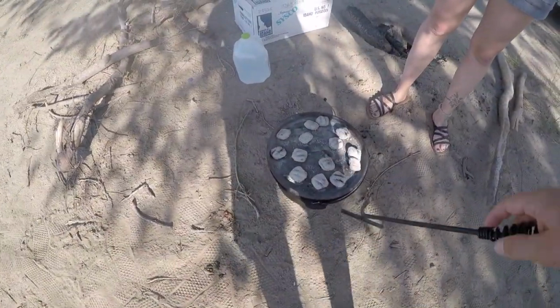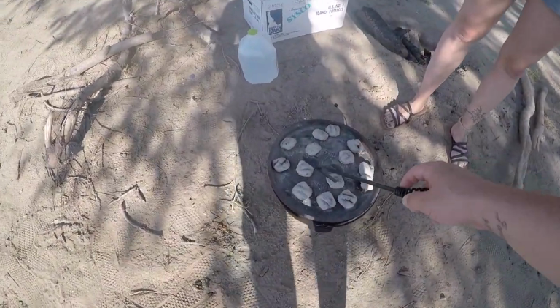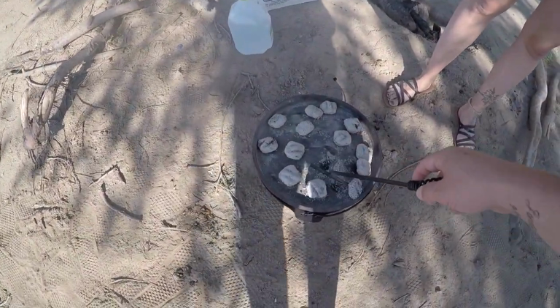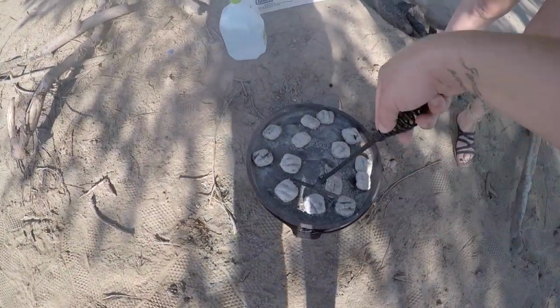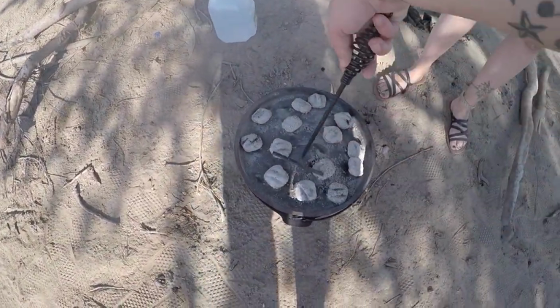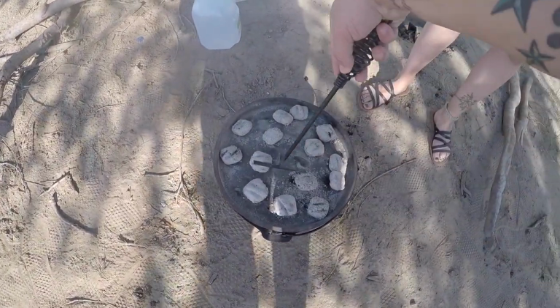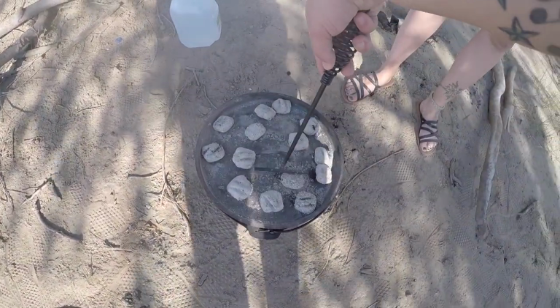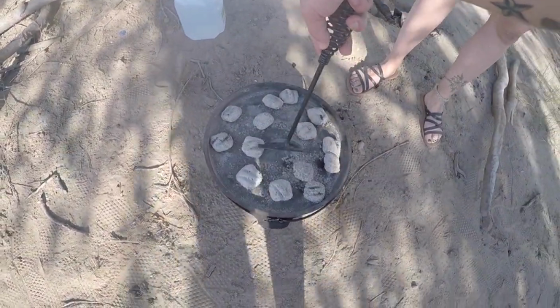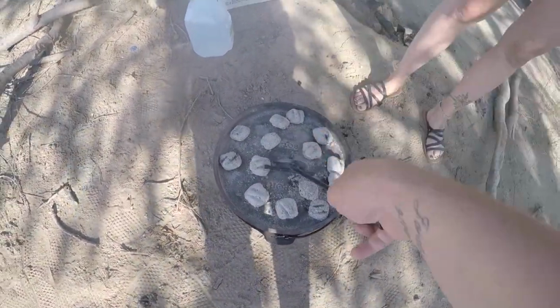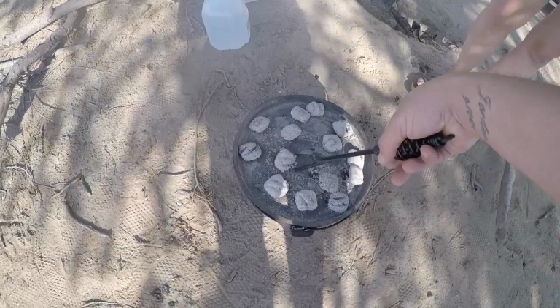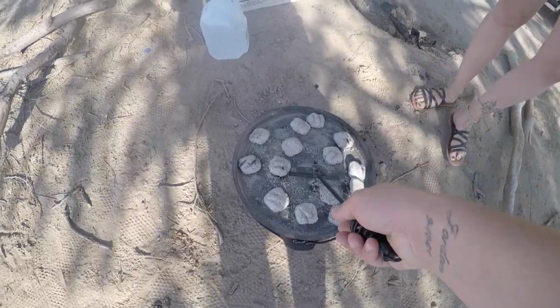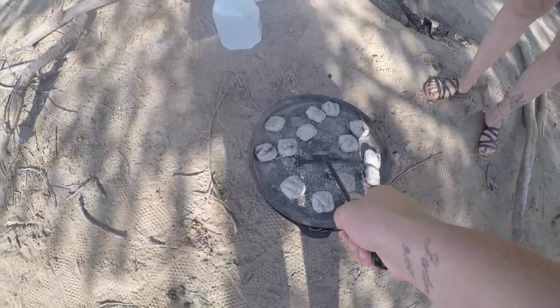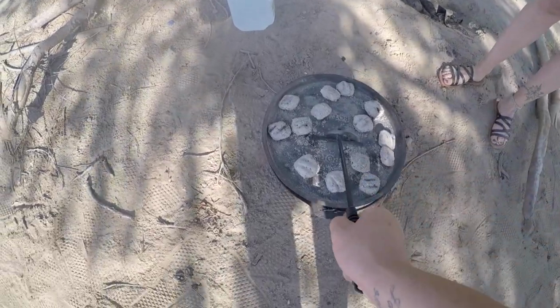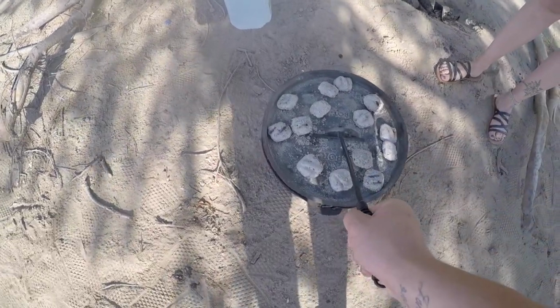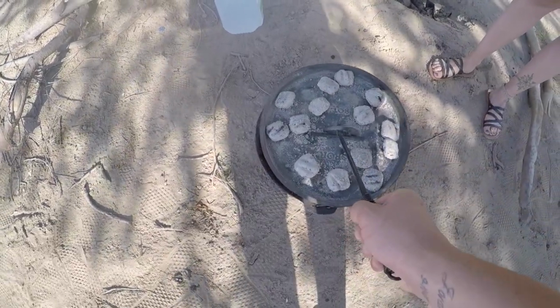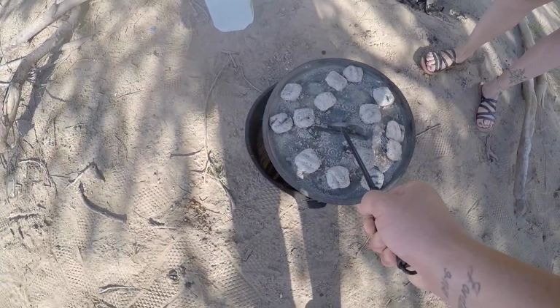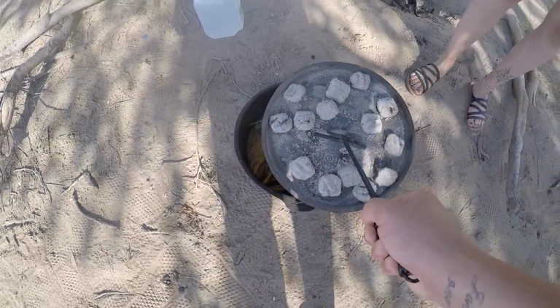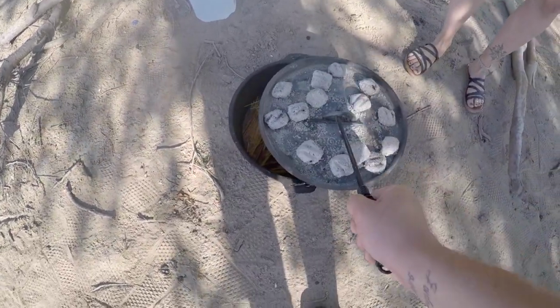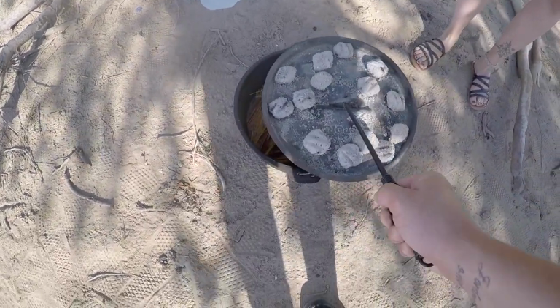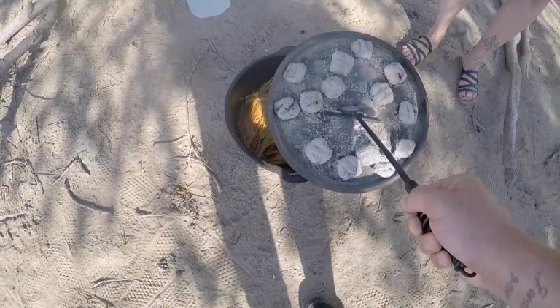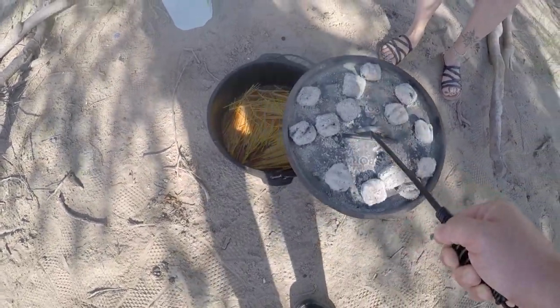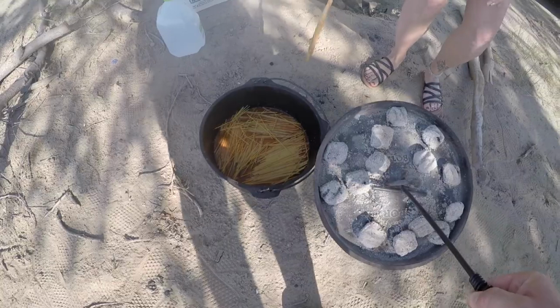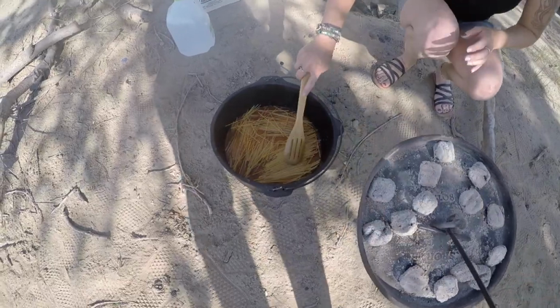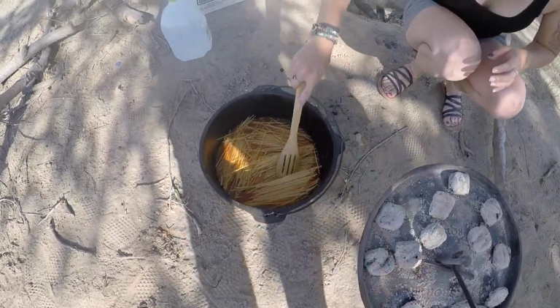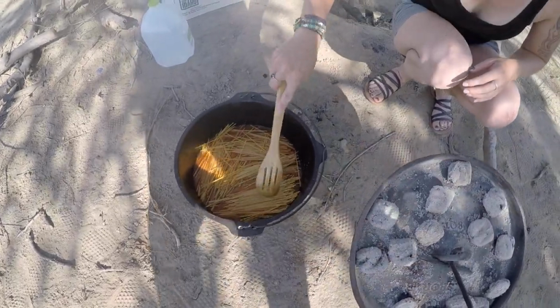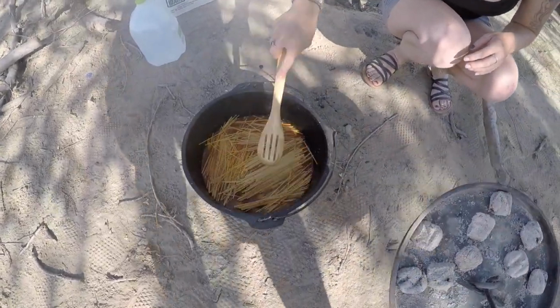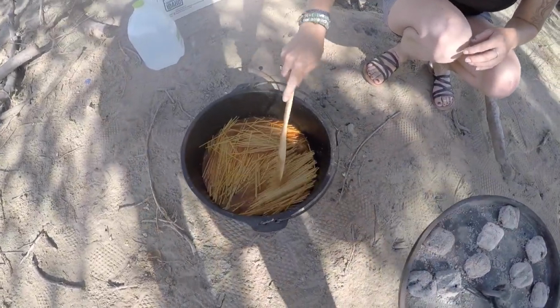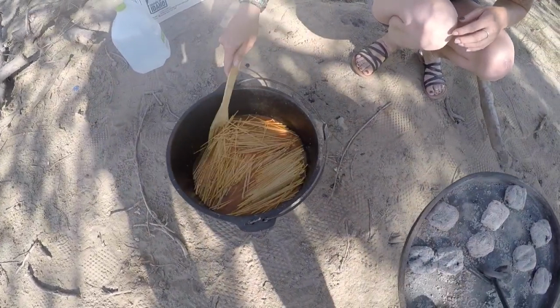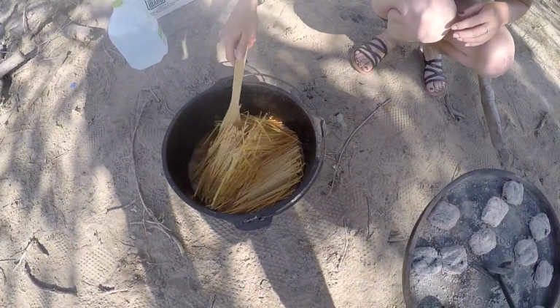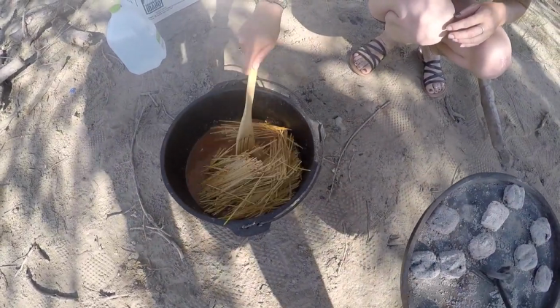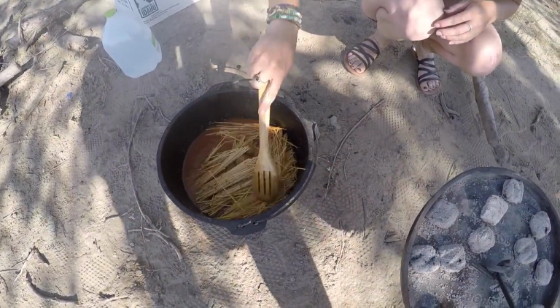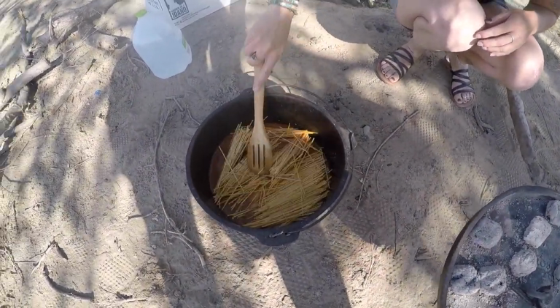It's been about 10 minutes so we're gonna stir it up real quick here, take a look at it, just to stir those spices up a little bit and flip everything around.